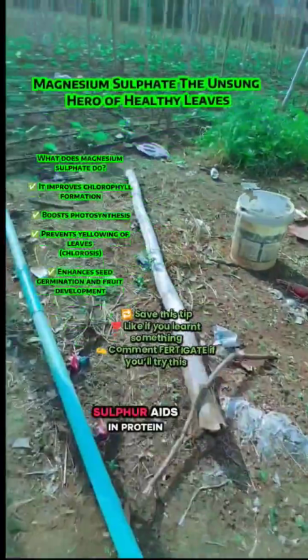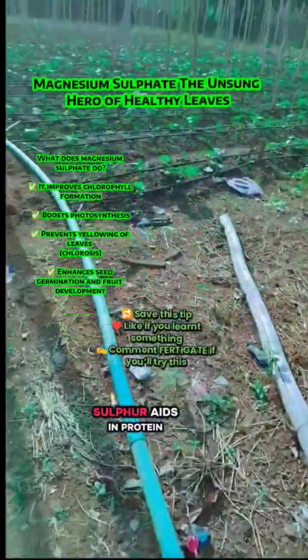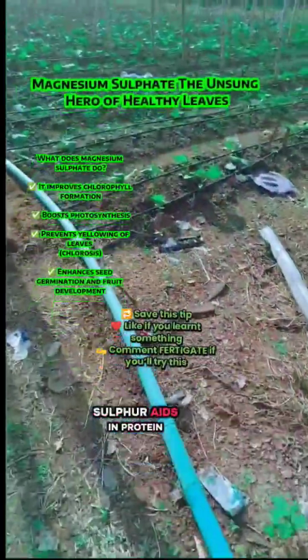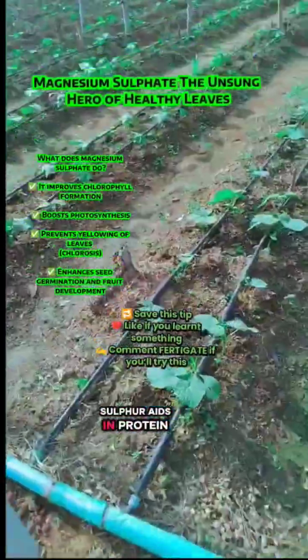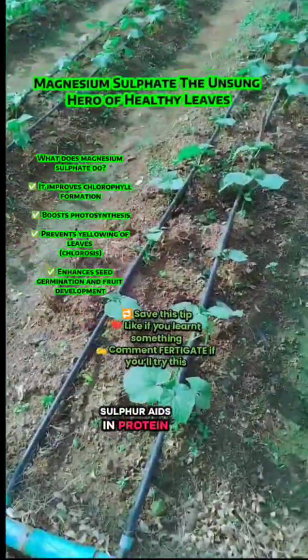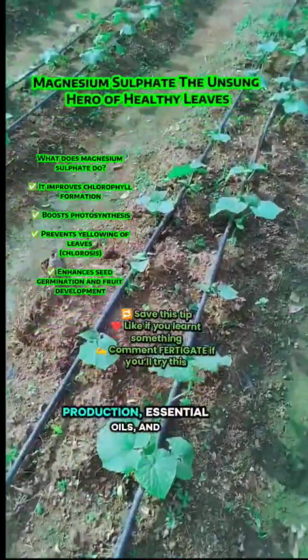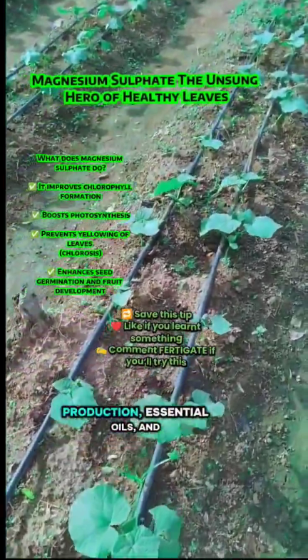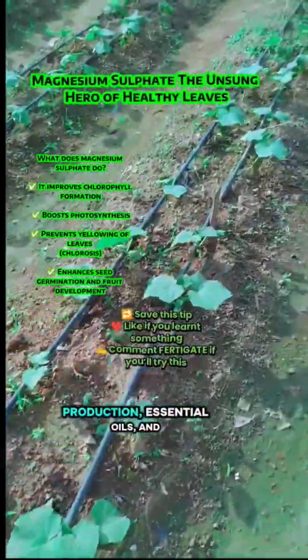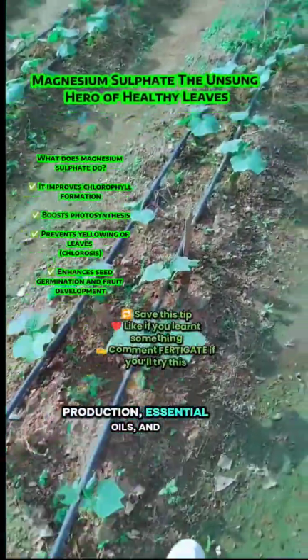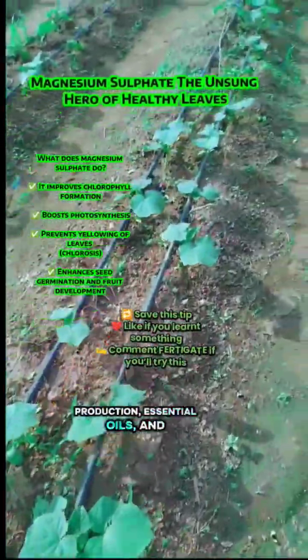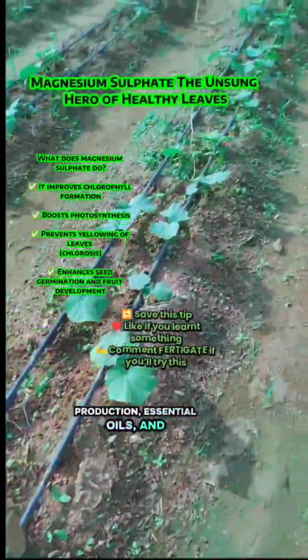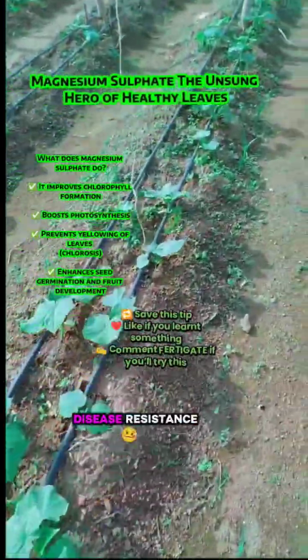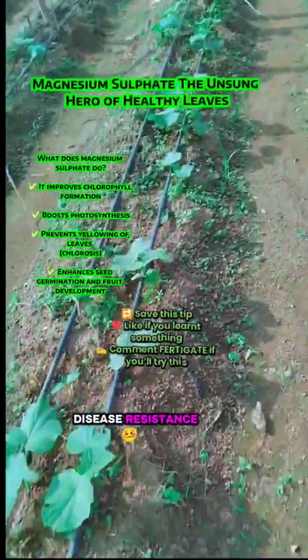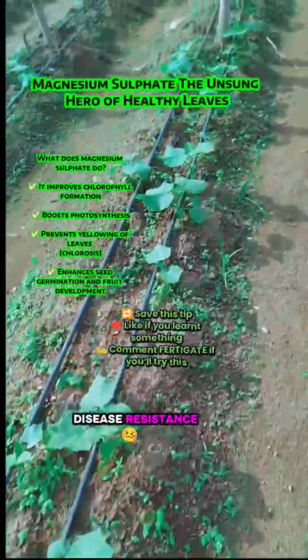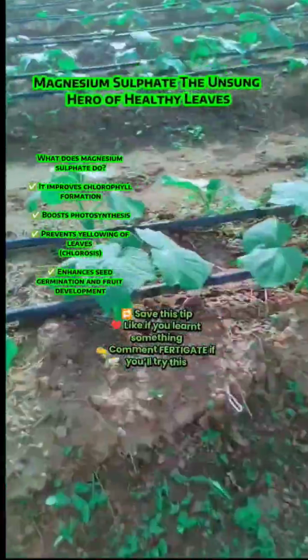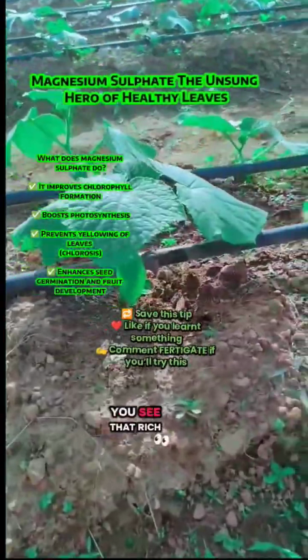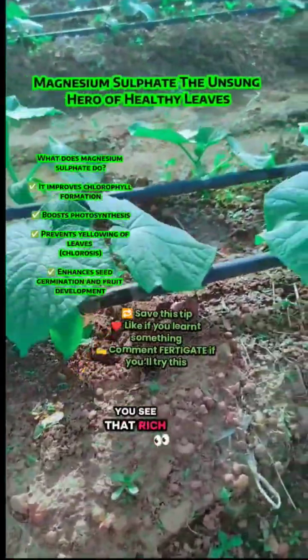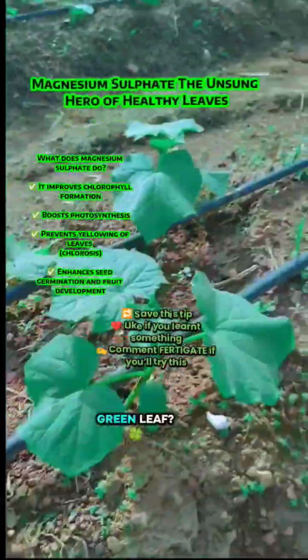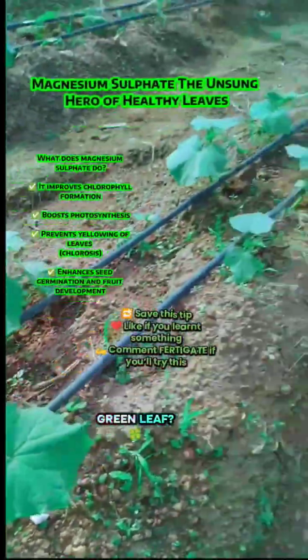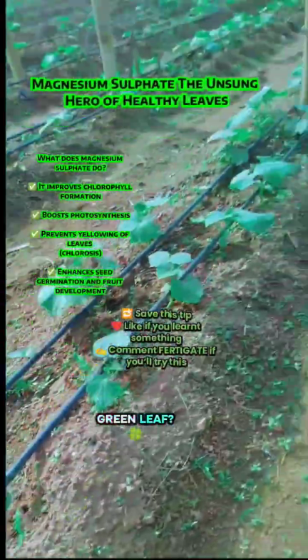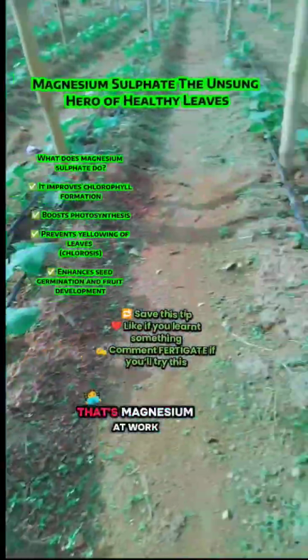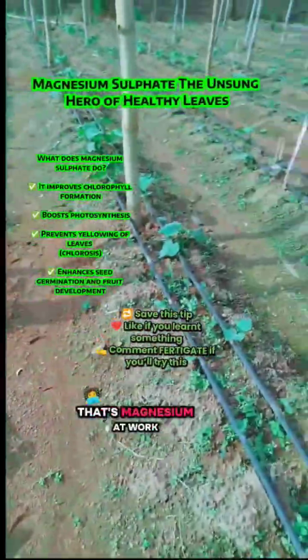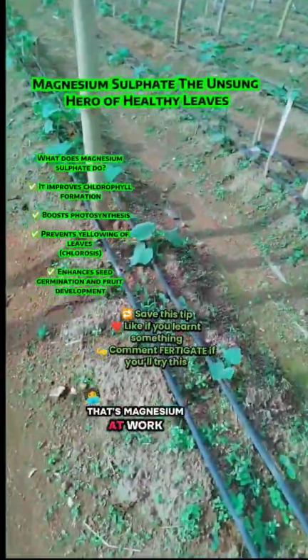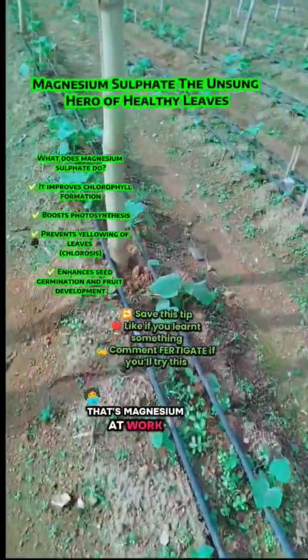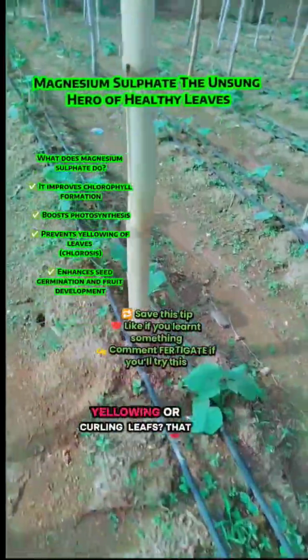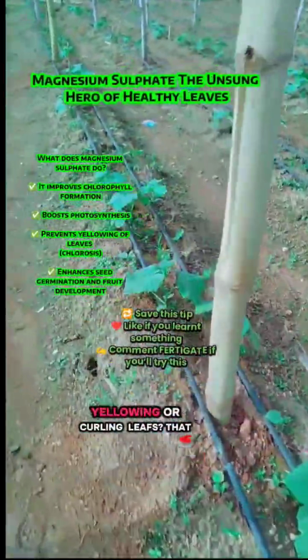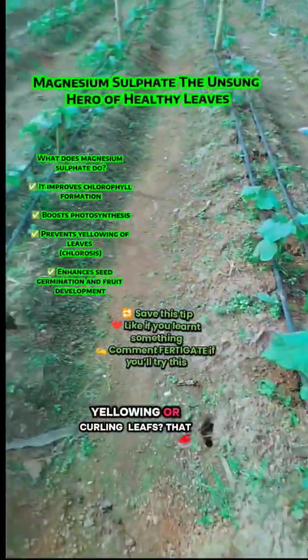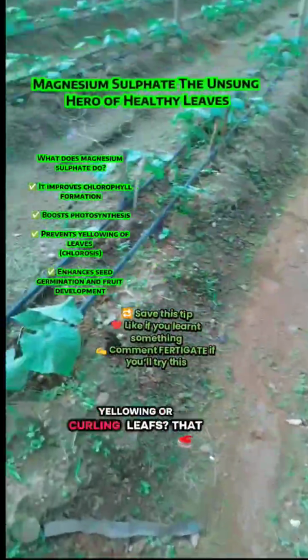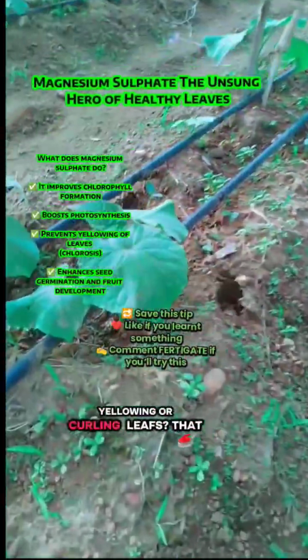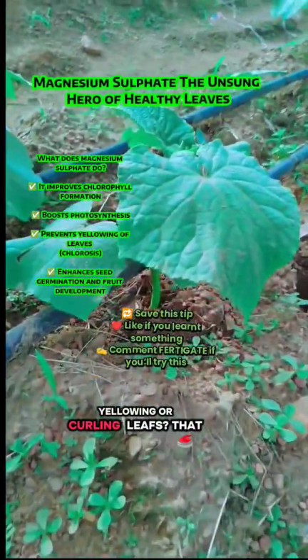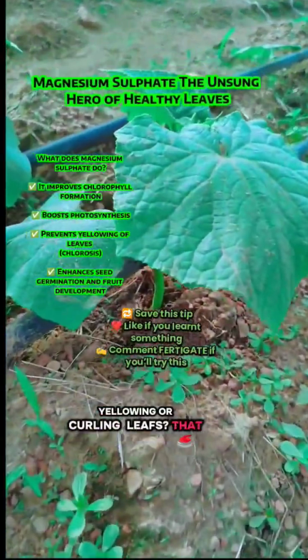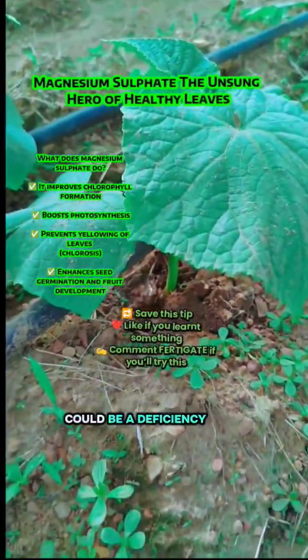Sulfur aids in protein production, essential oils, and disease resistance. You see that rich green leaf — that's magnesium at work. Yellowing or curling leaves could be a deficiency.